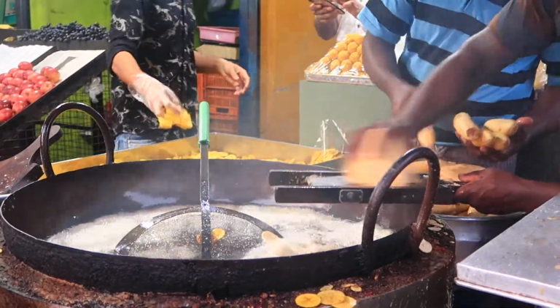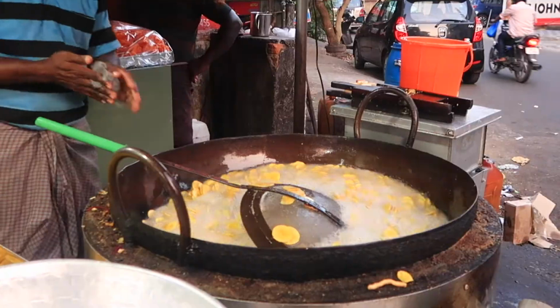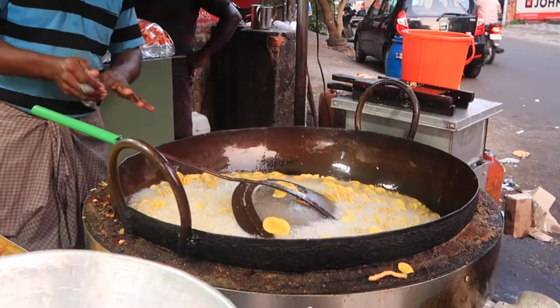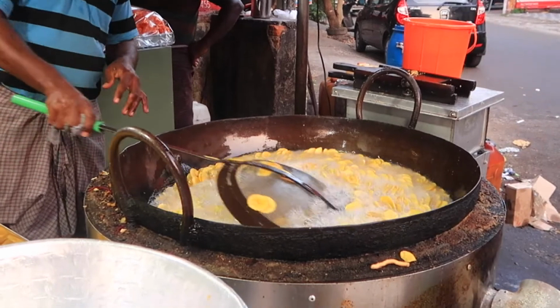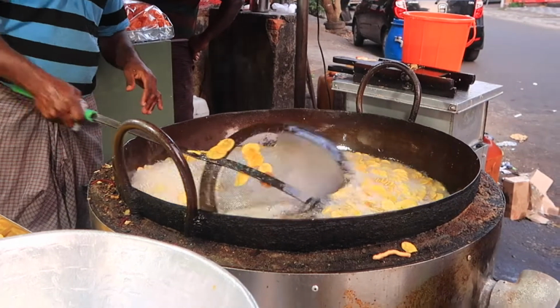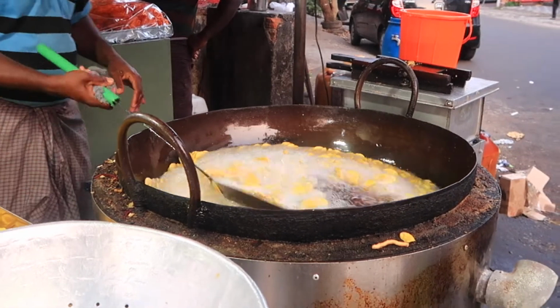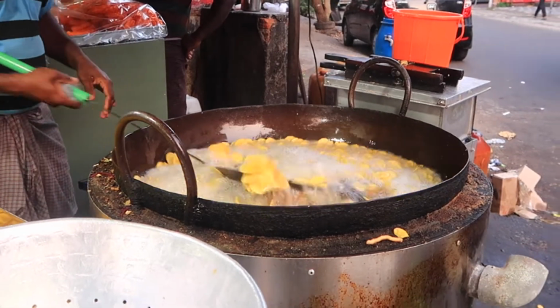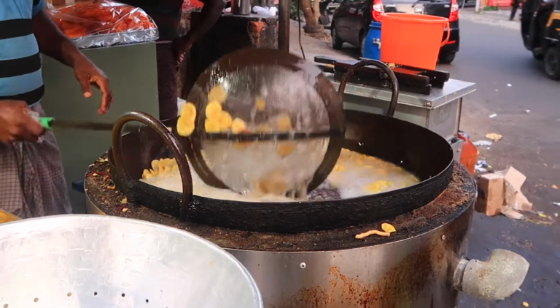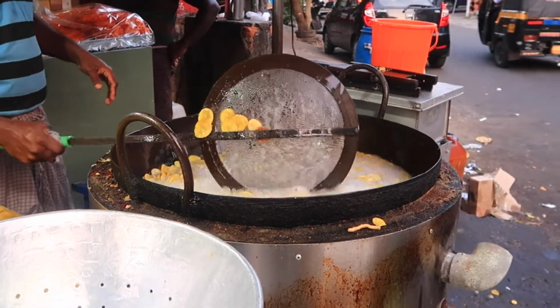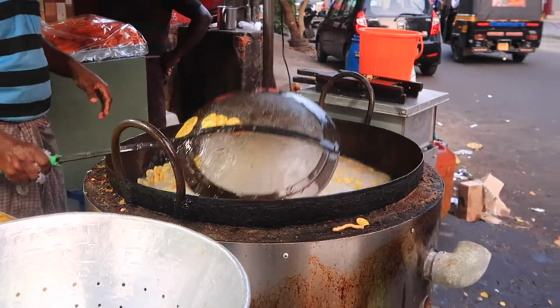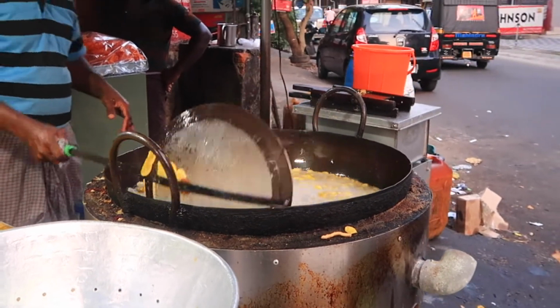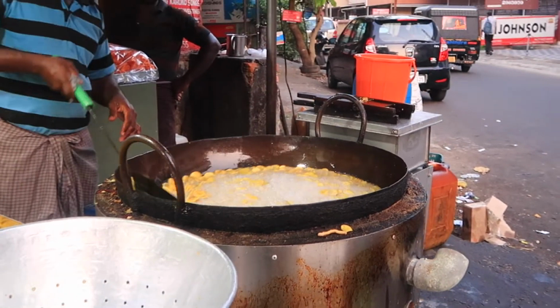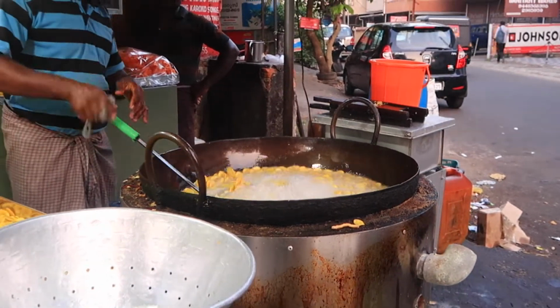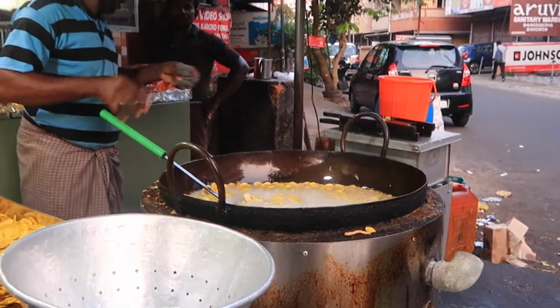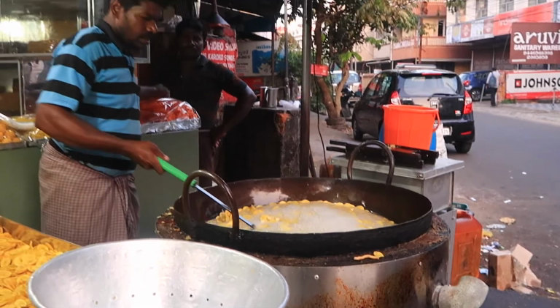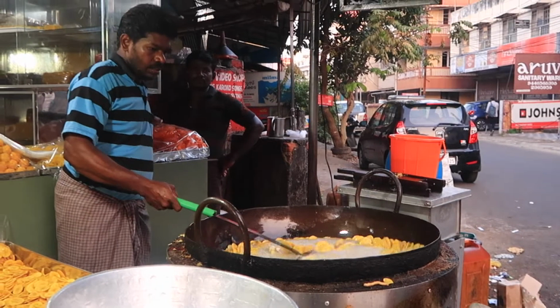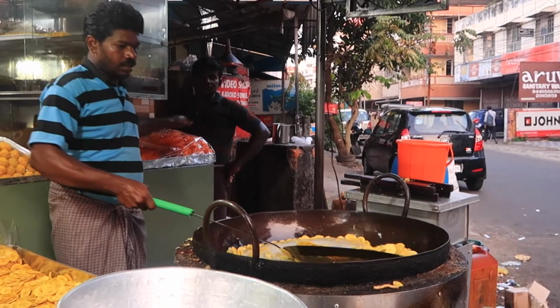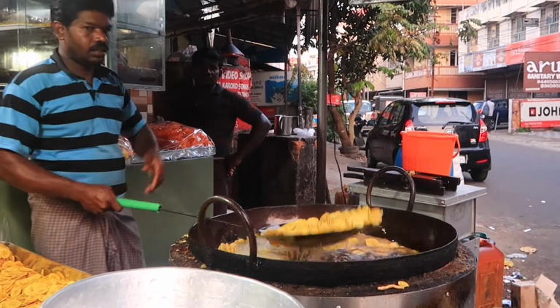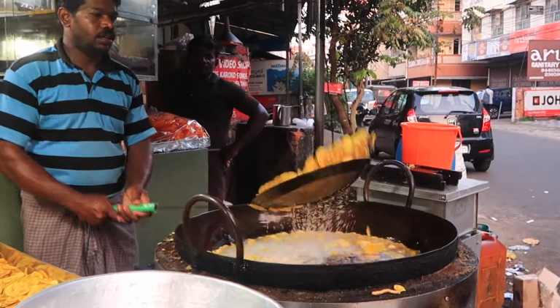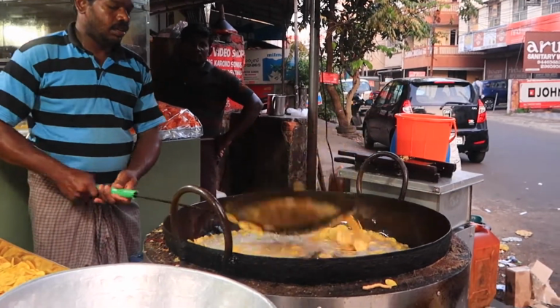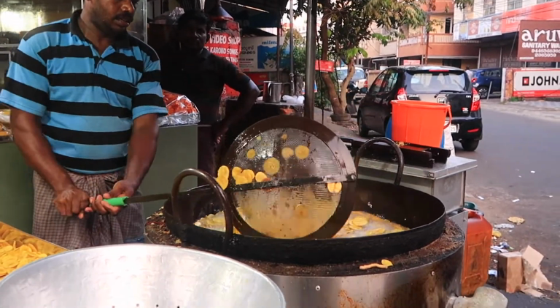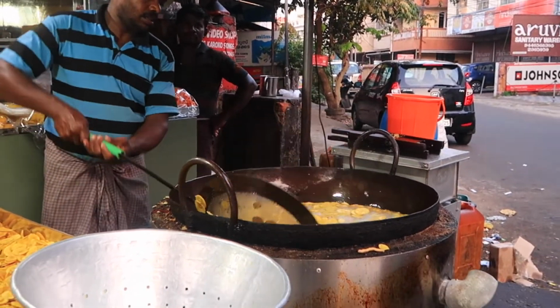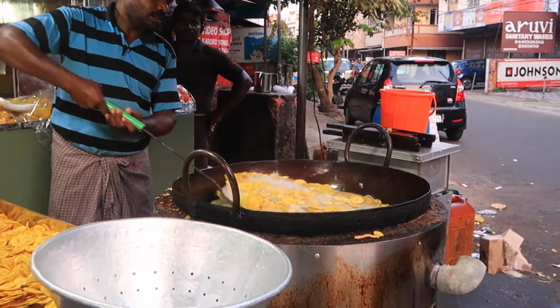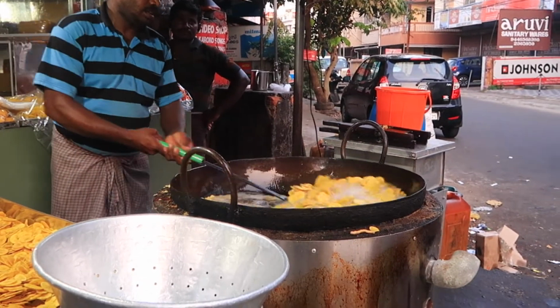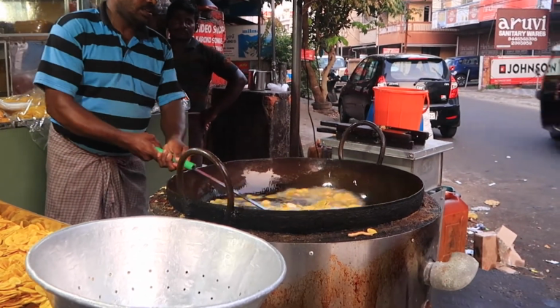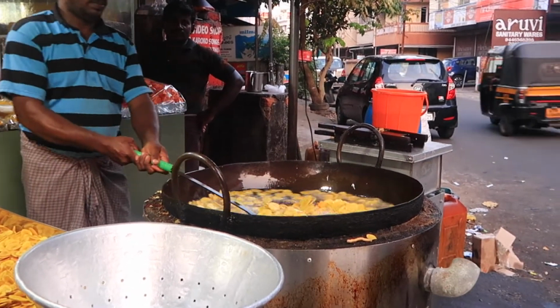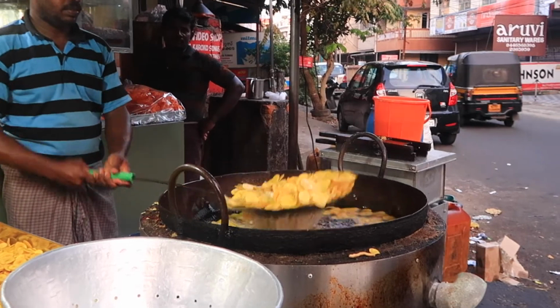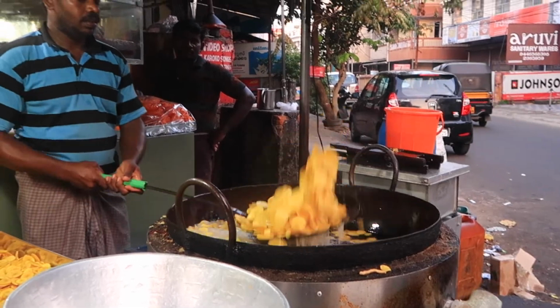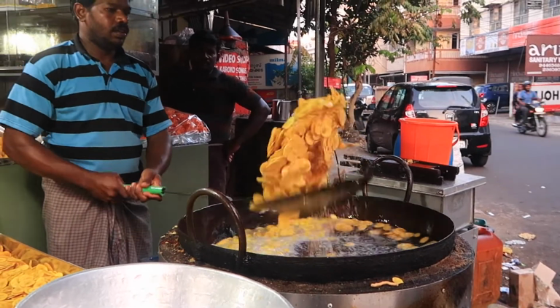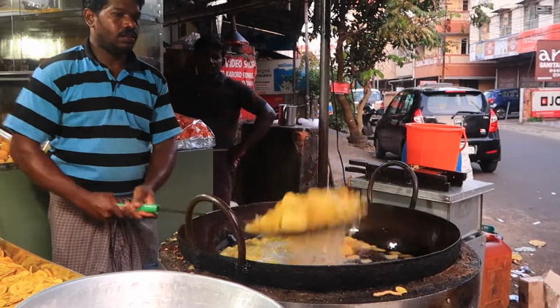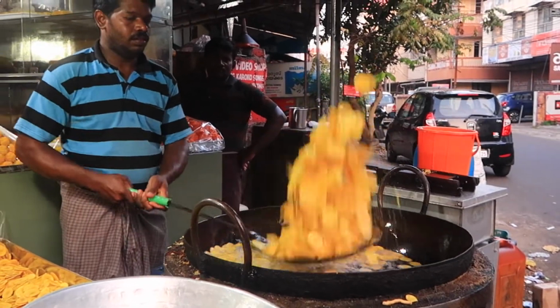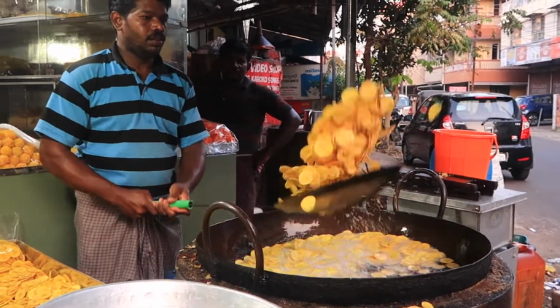Right now all these banana chips are cooking in this big wok of oil, just out here on the street. This man is tossing them around as you can see.